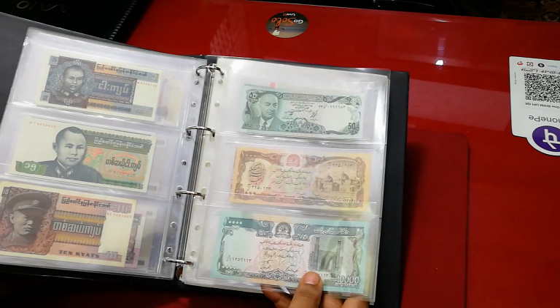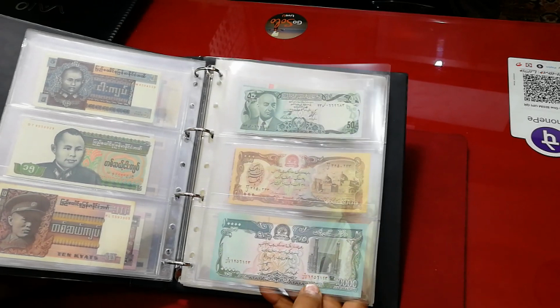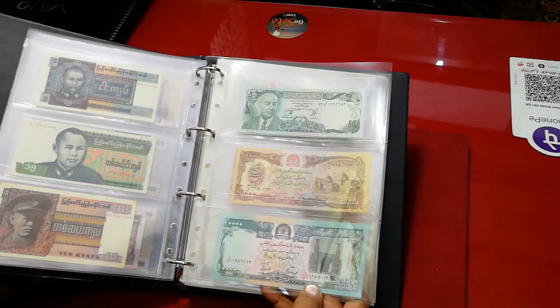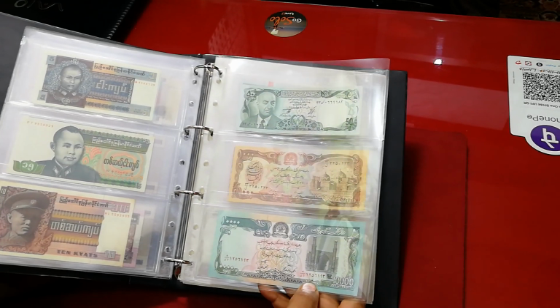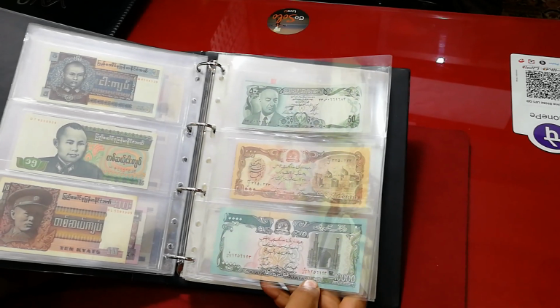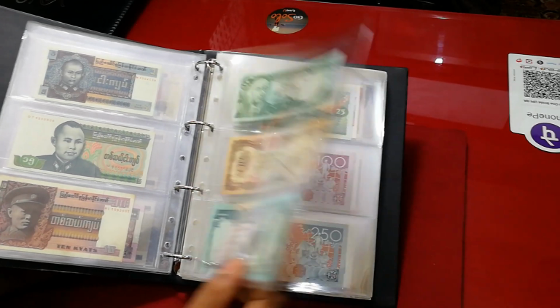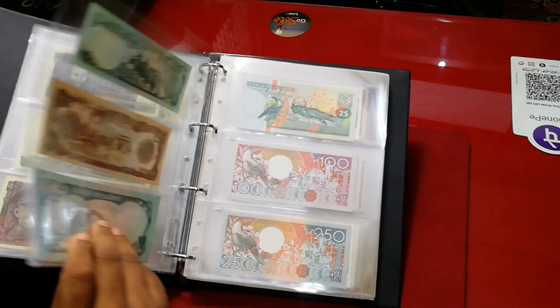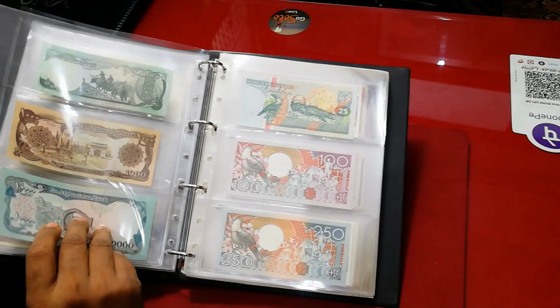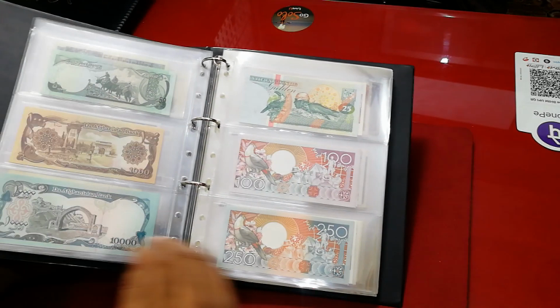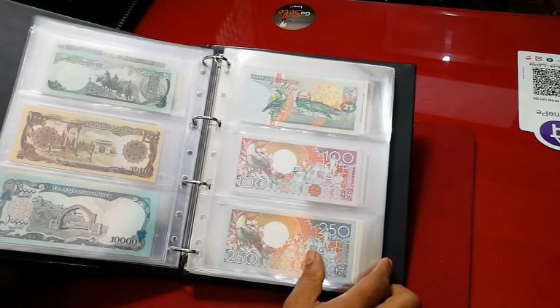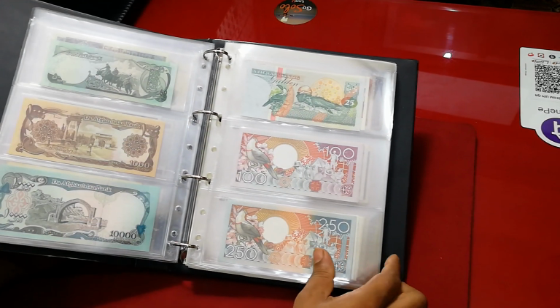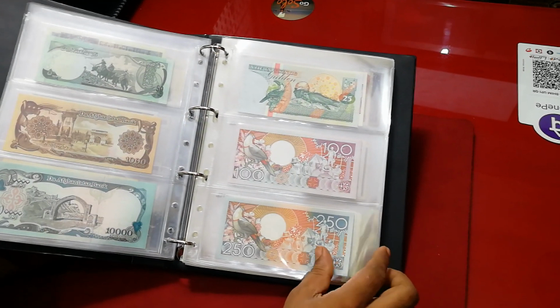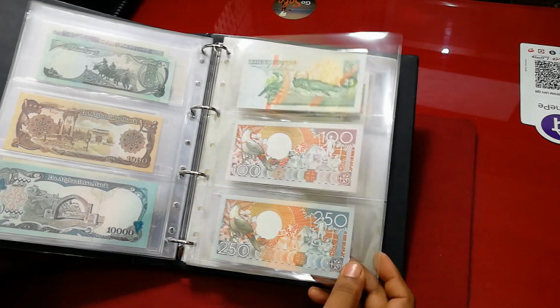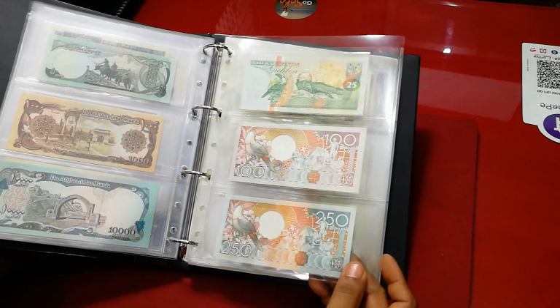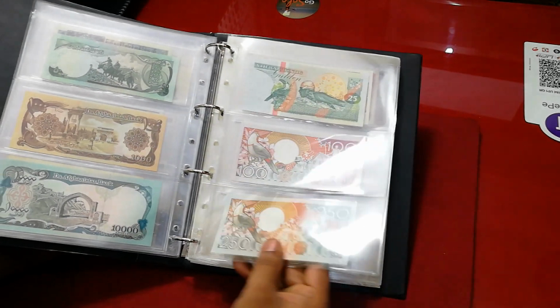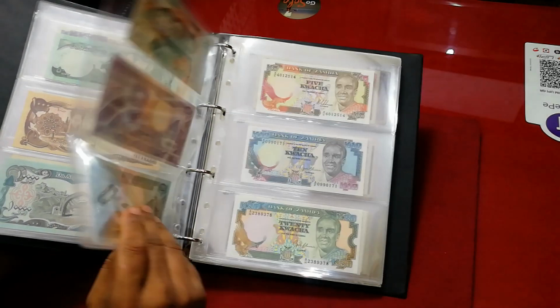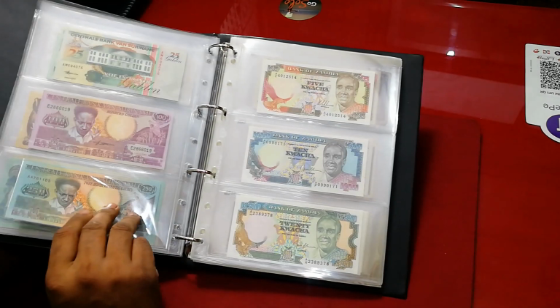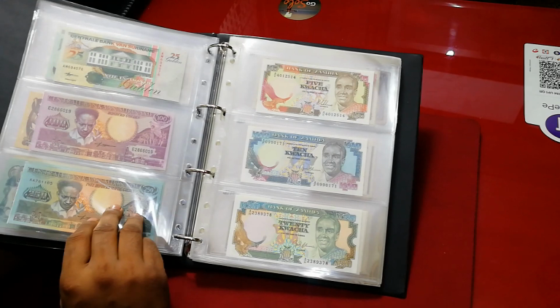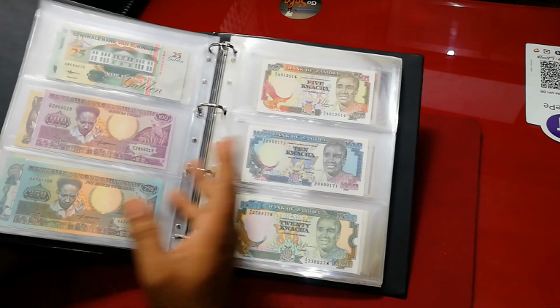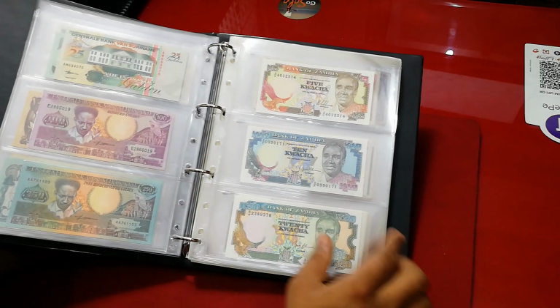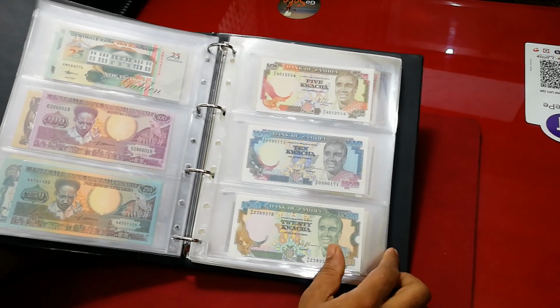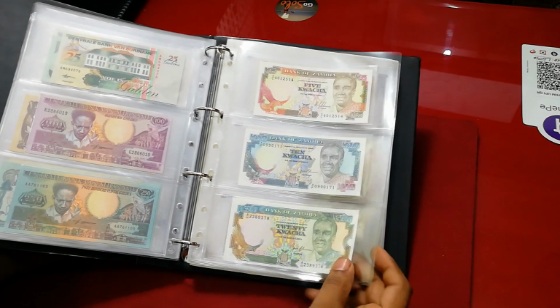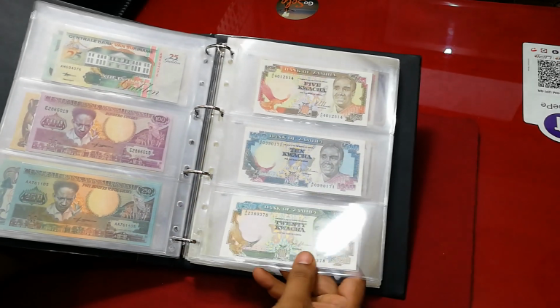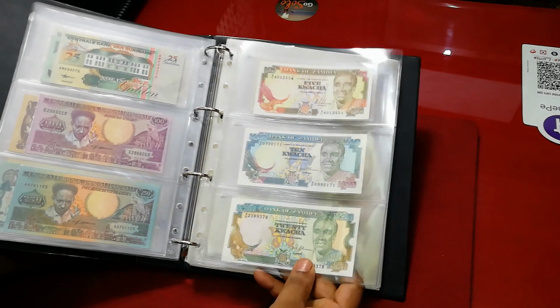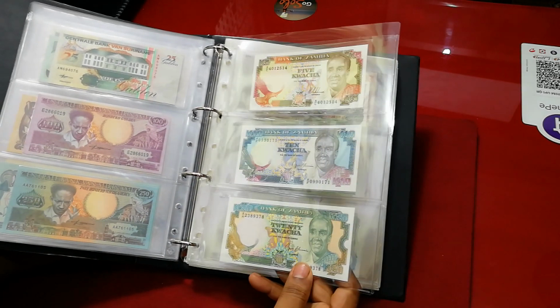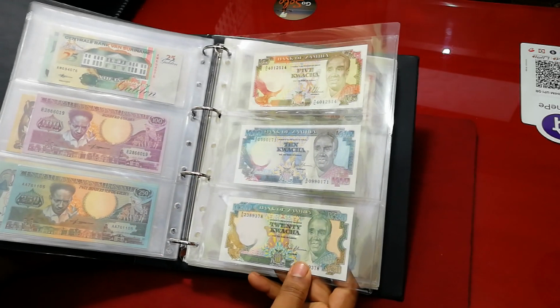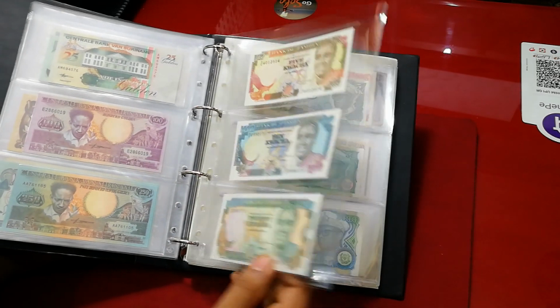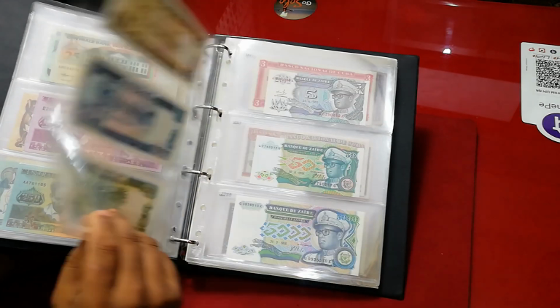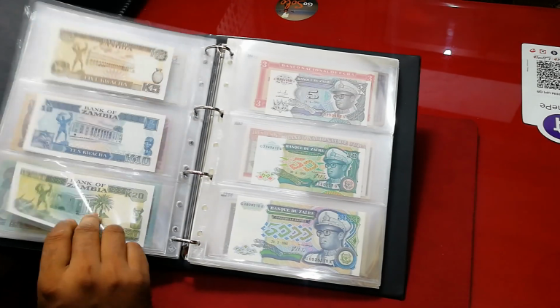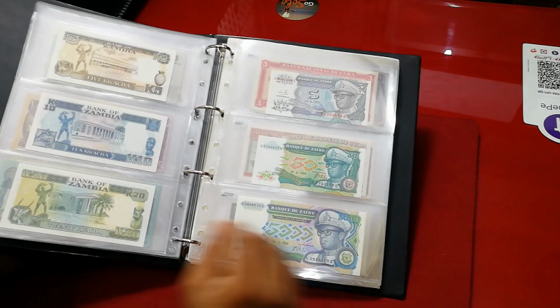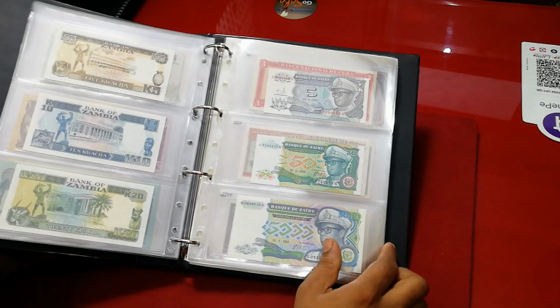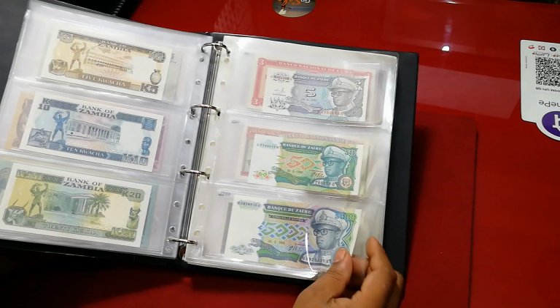So this is from Afghanistan — a set of Afghanistan banknotes. And here comes Suriname. And here comes Zambia — Zambia old issue, Zaire.